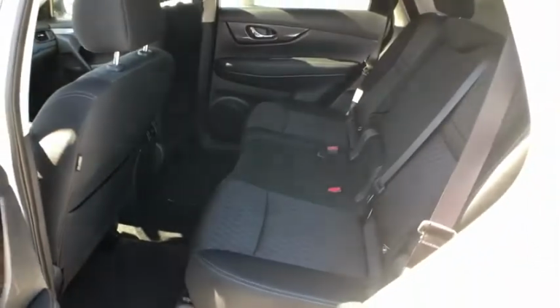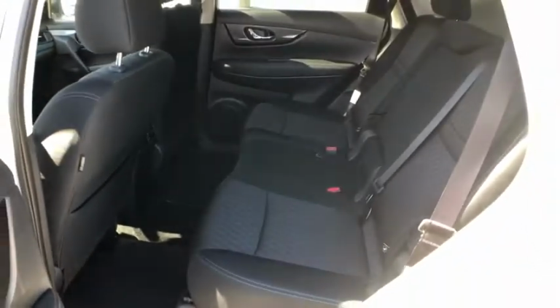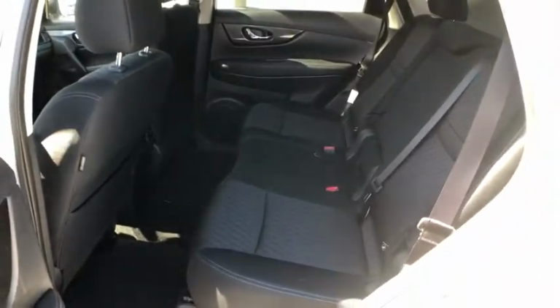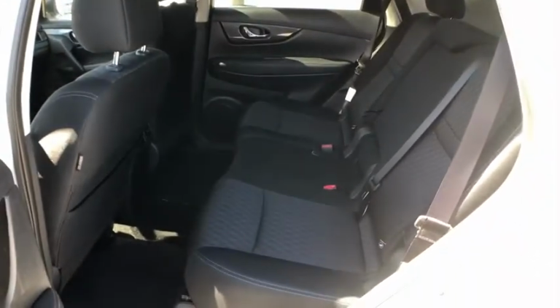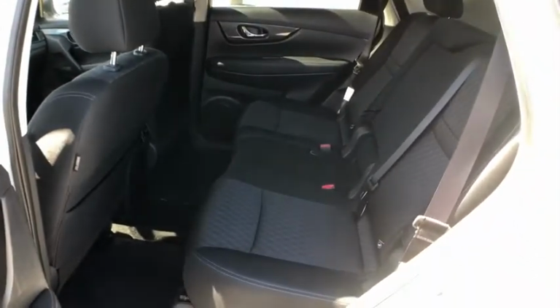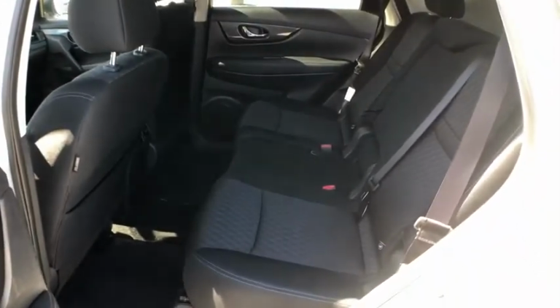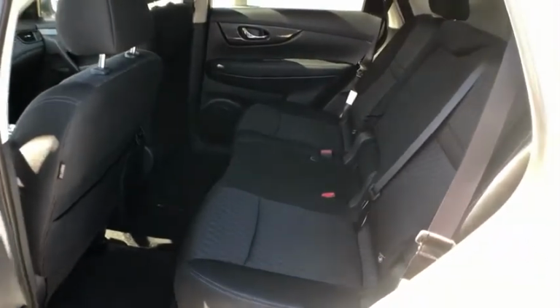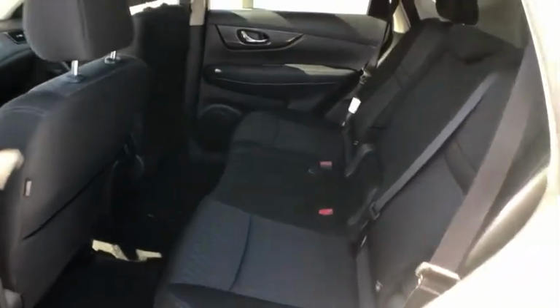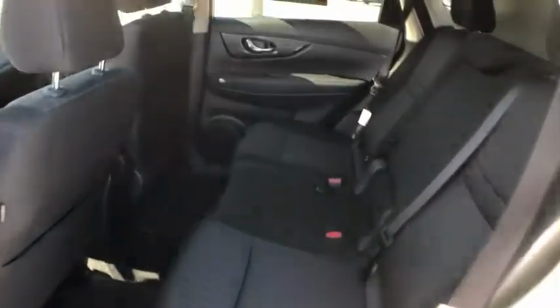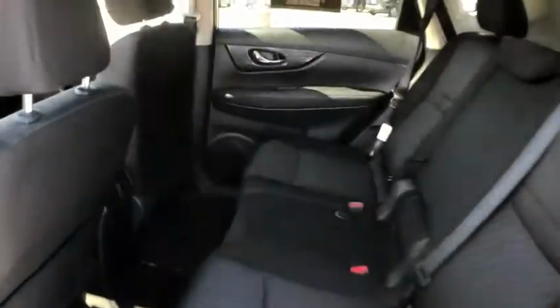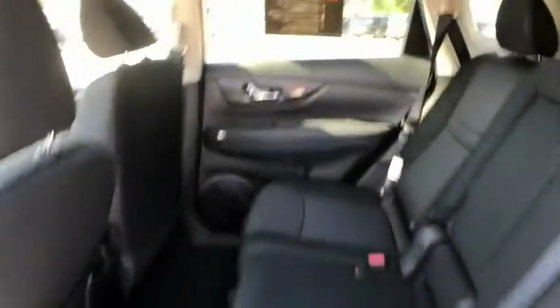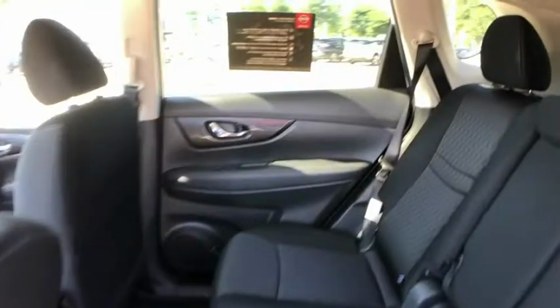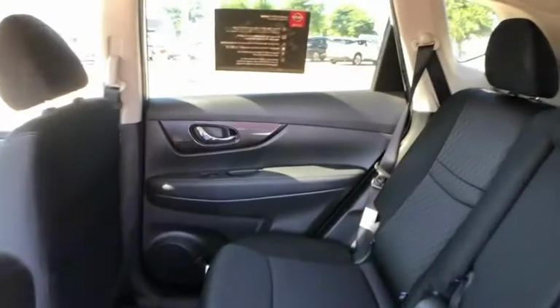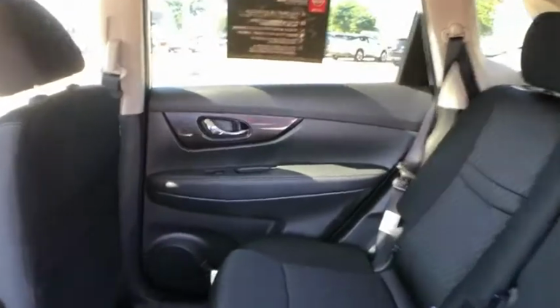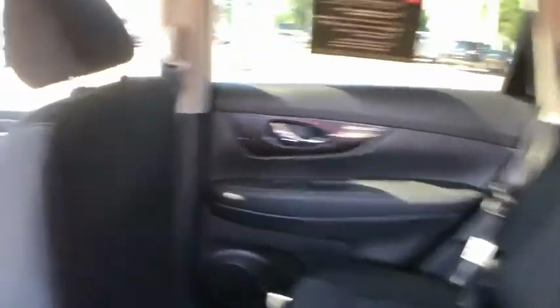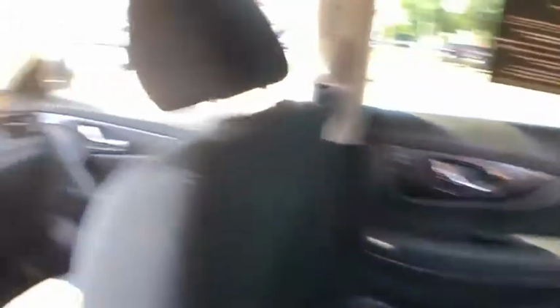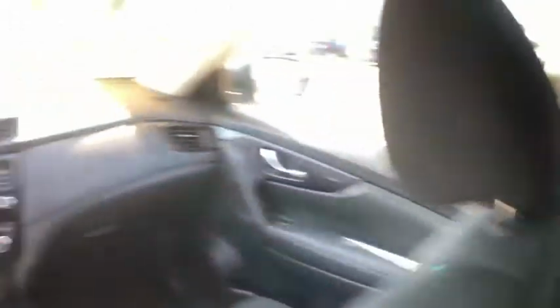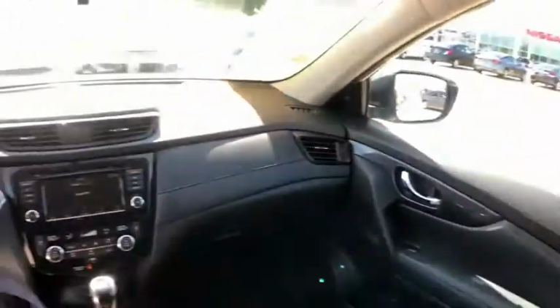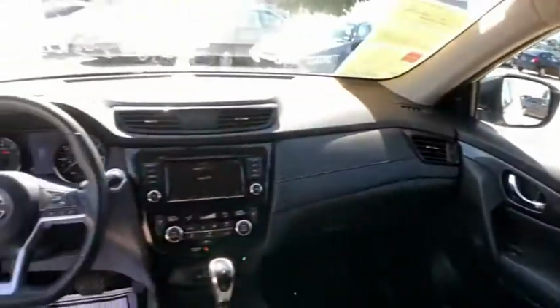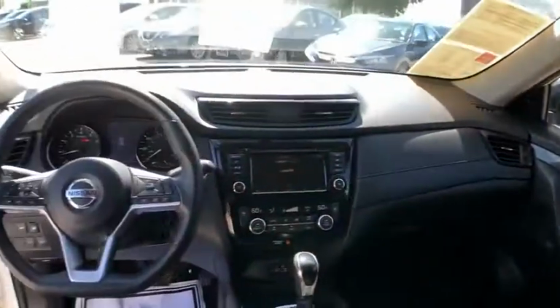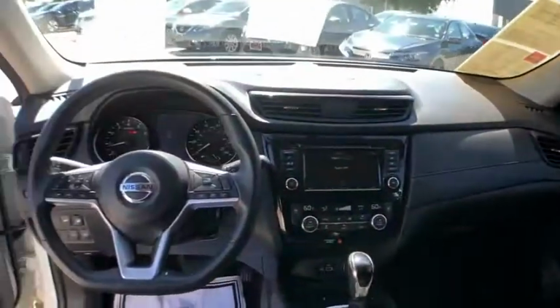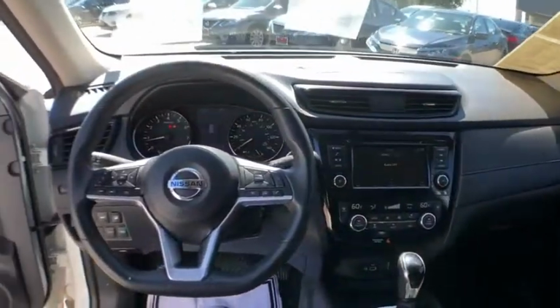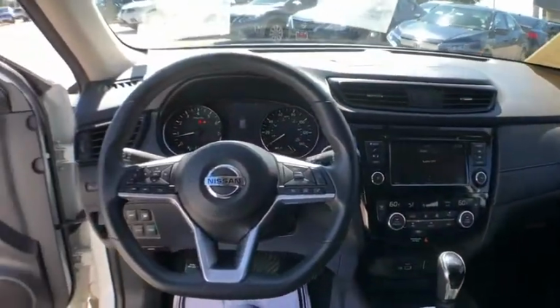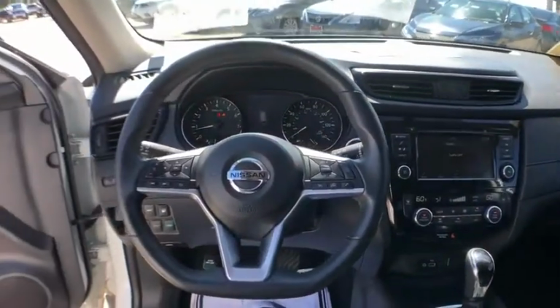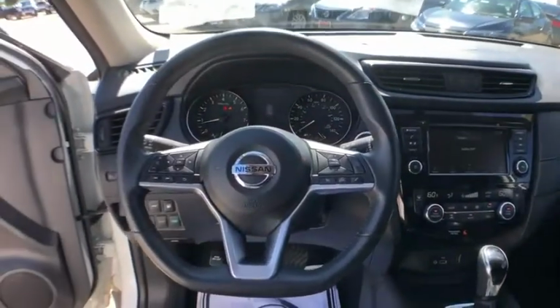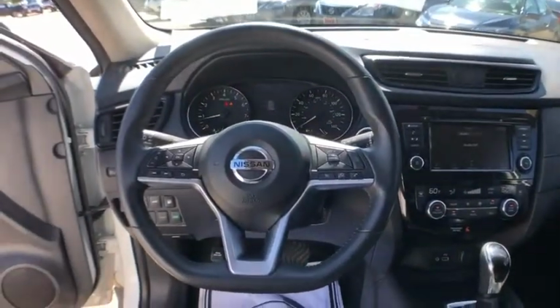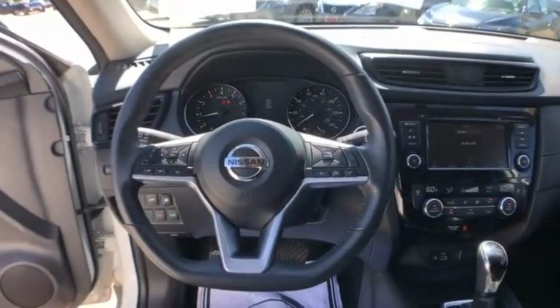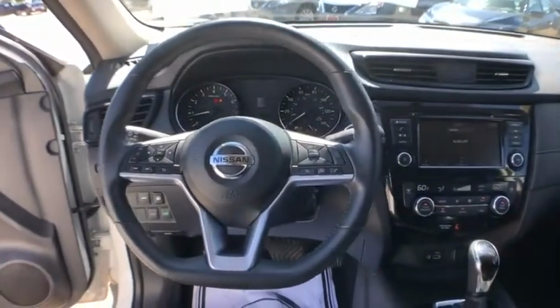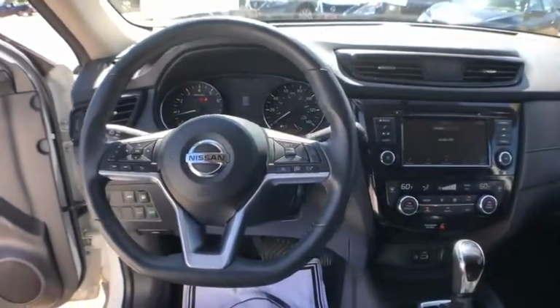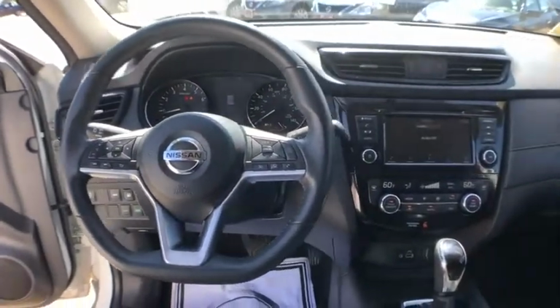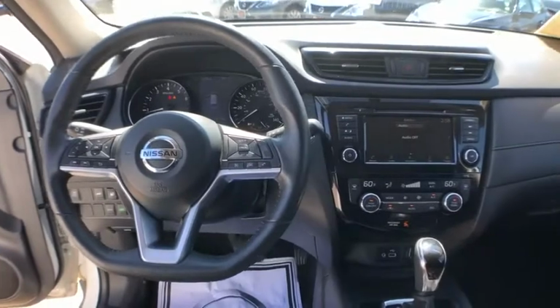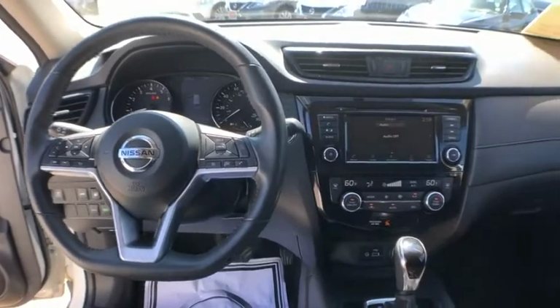Security system, trip computer, tachometer, panic alarm, overhead console, brake assist, remote keyless entry. Come see the car for yourself.